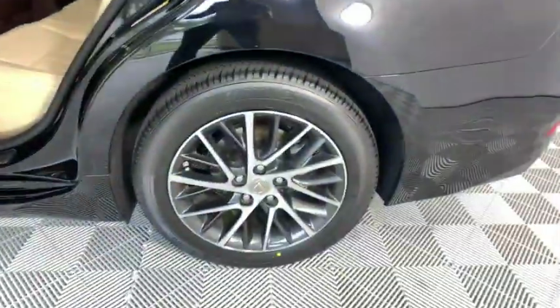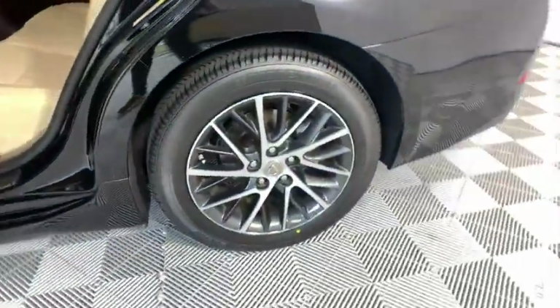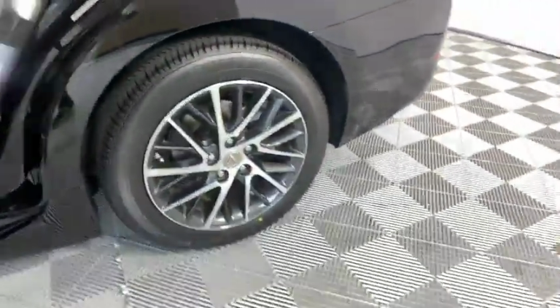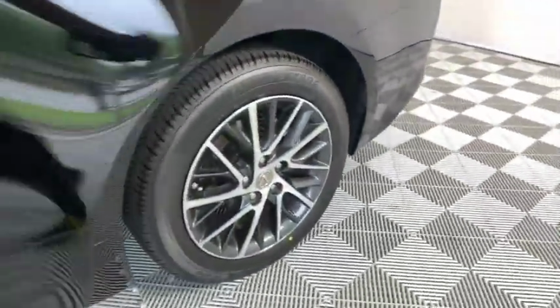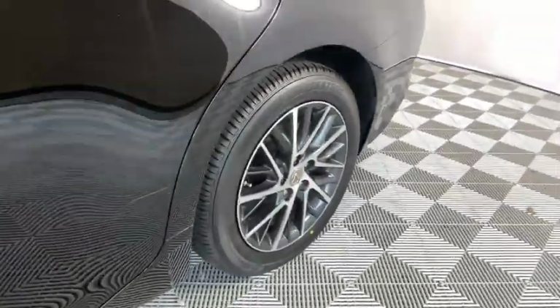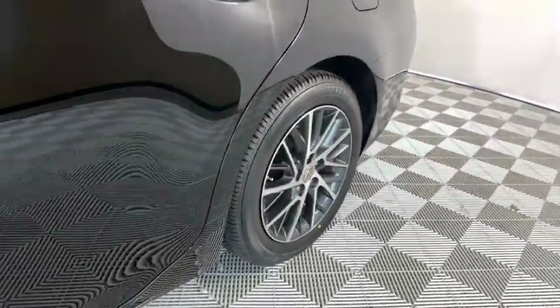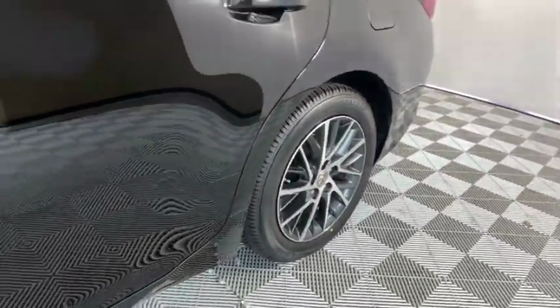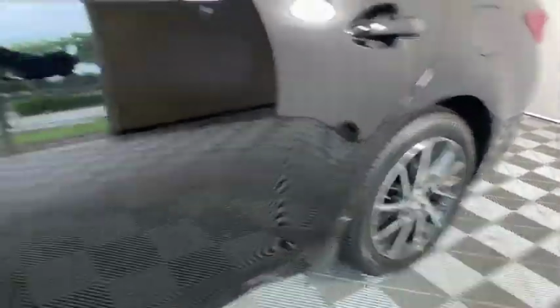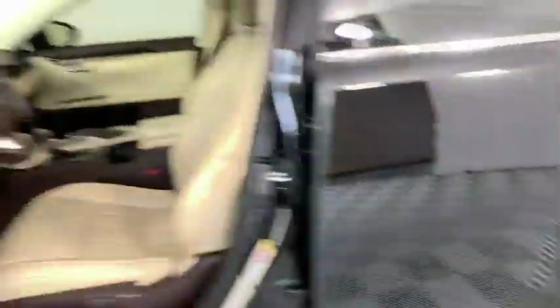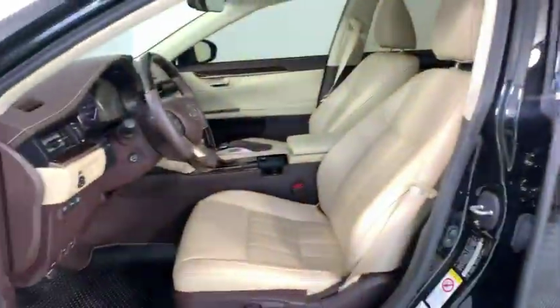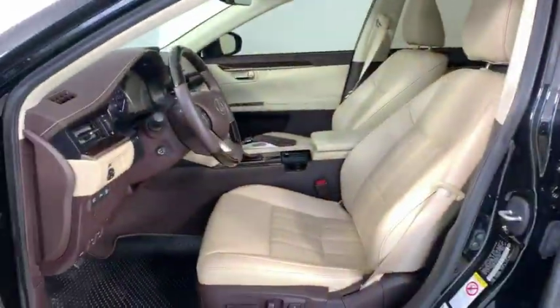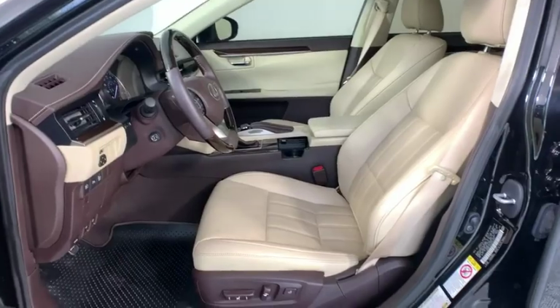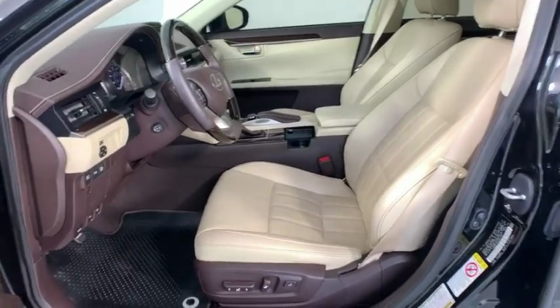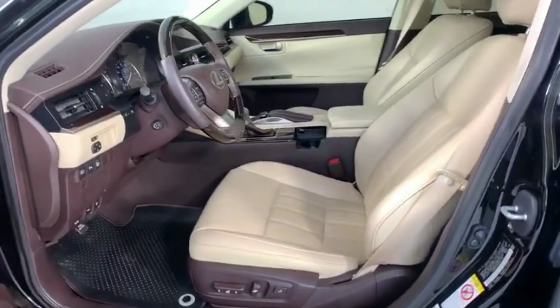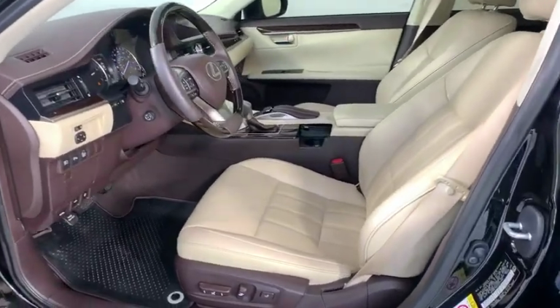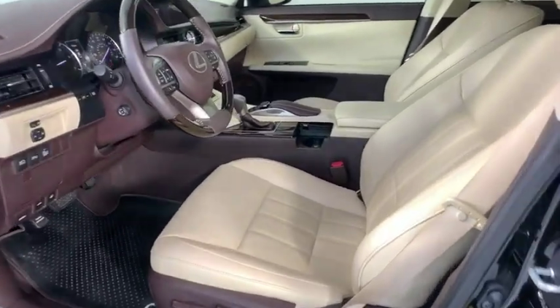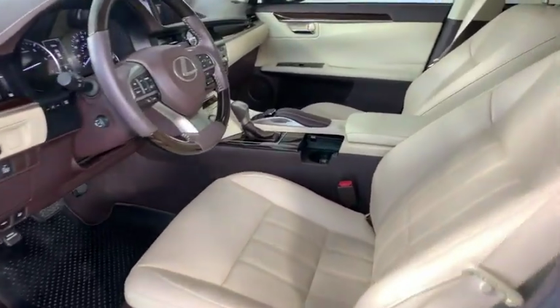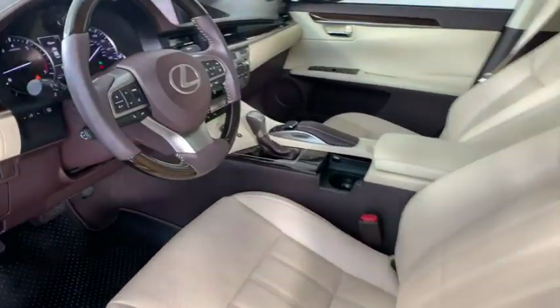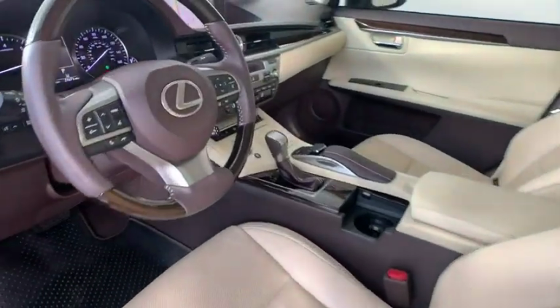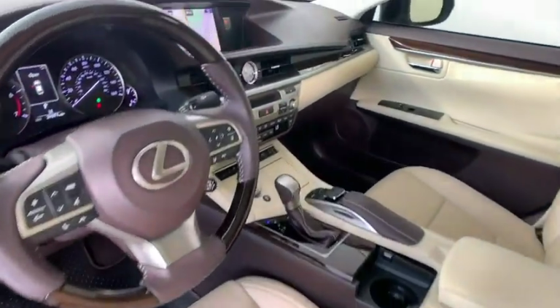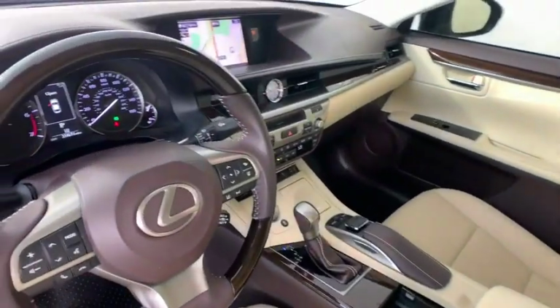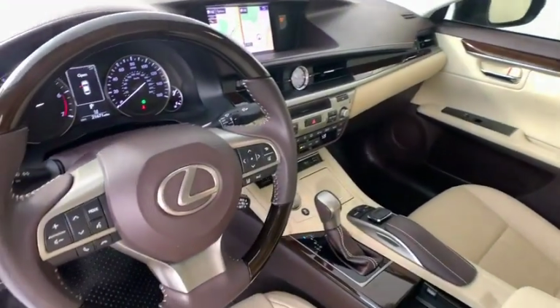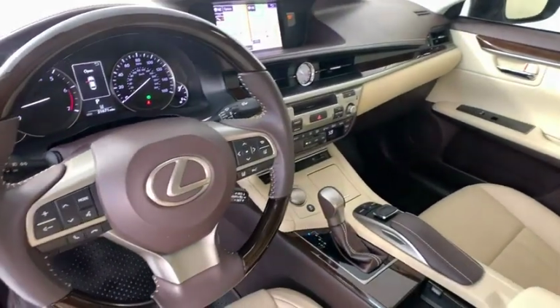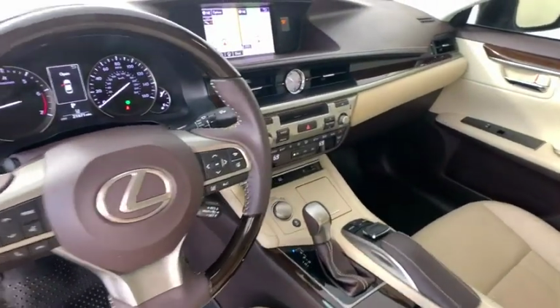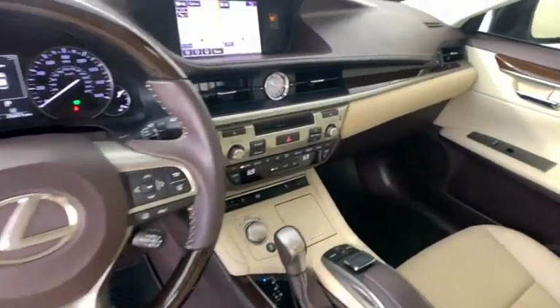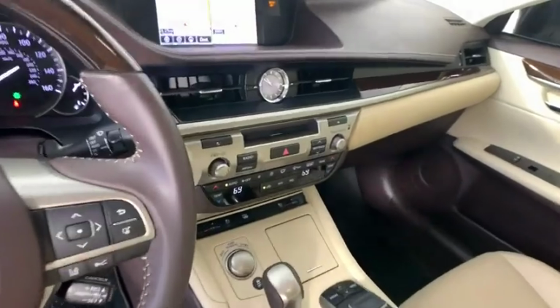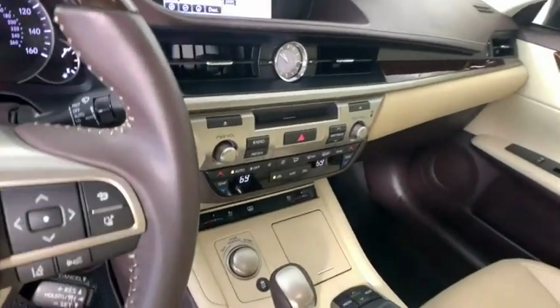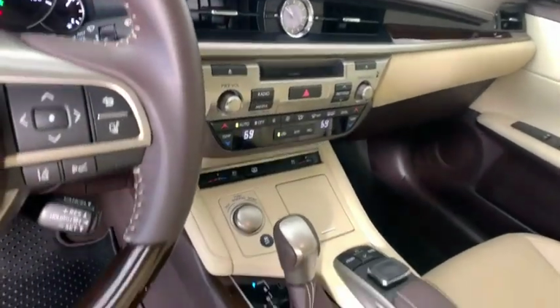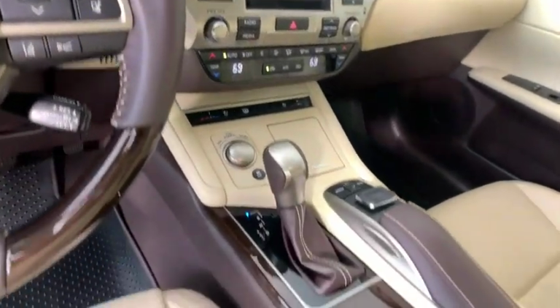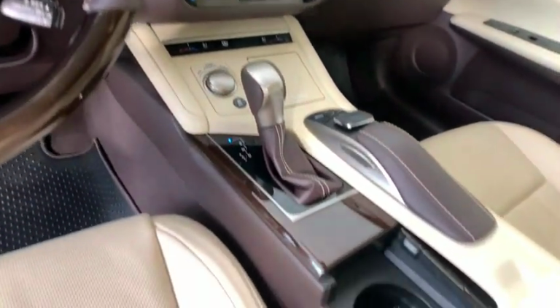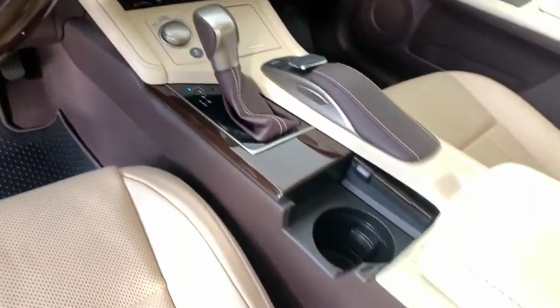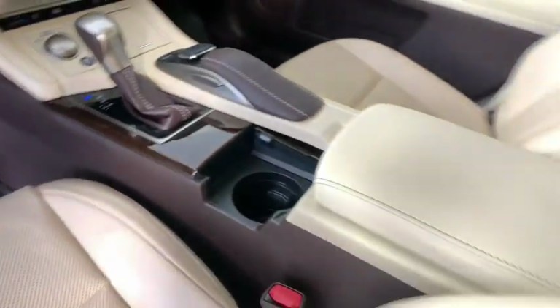Dual airbags, leather wrapped steering wheel, power steering, adjustable steering wheel, cruise control, auto dimming rear view mirror, floor mats, keyless start, four wheel disc brakes, aluminum wheels.